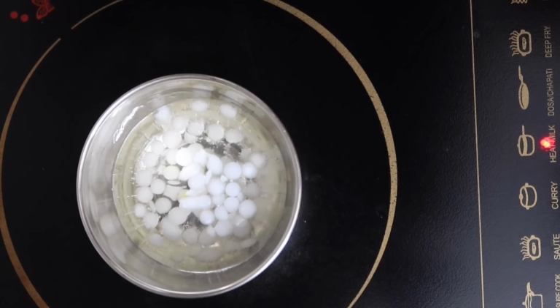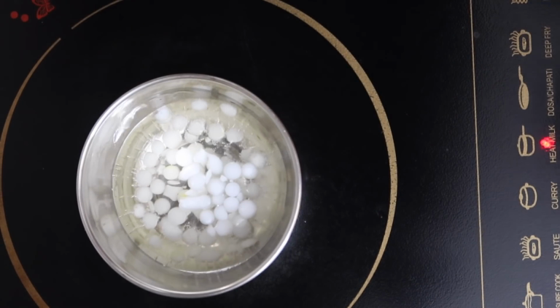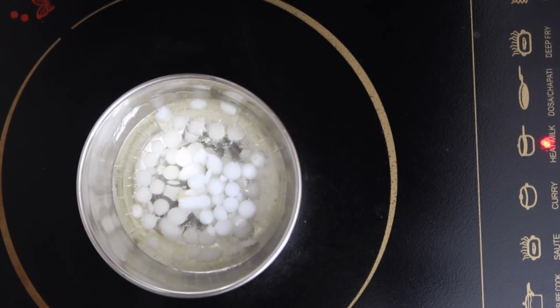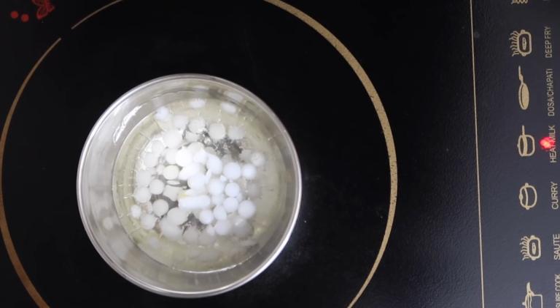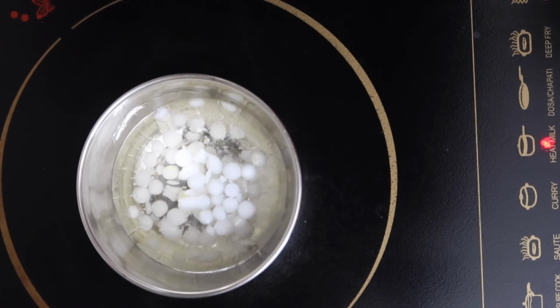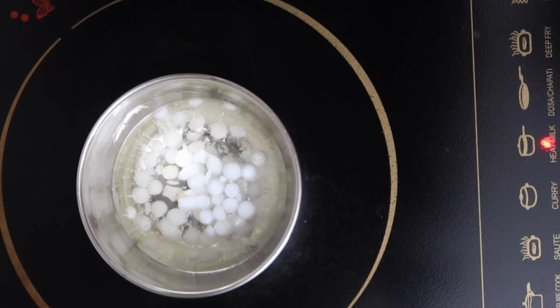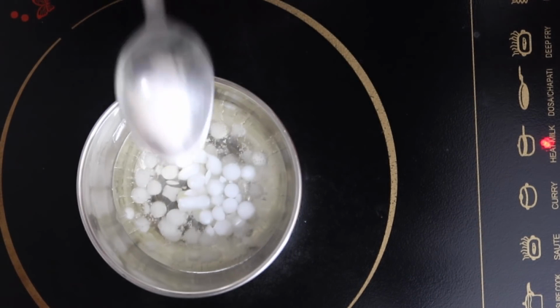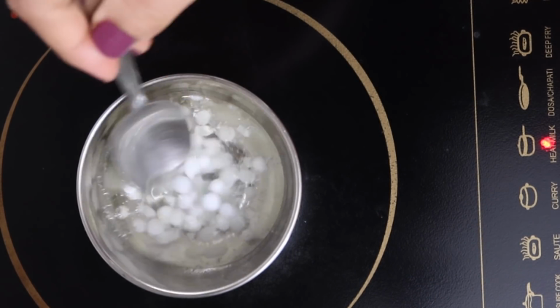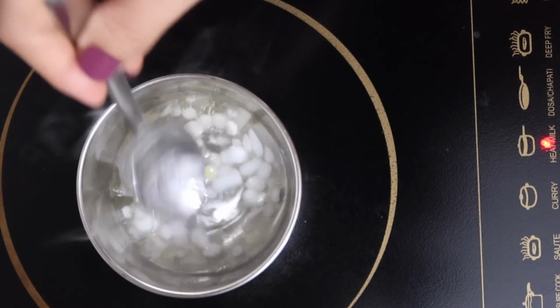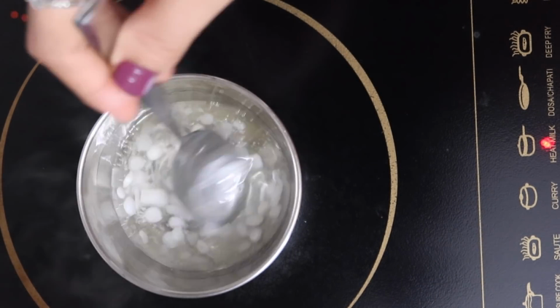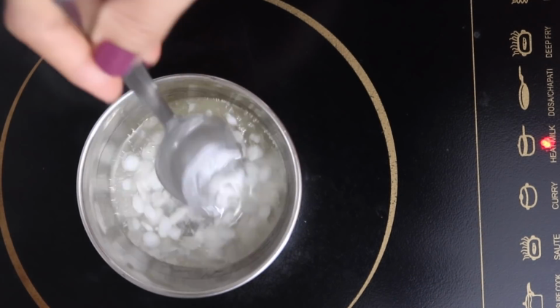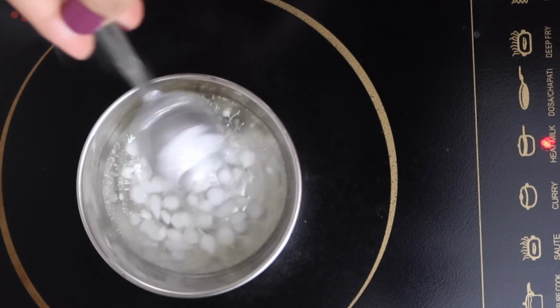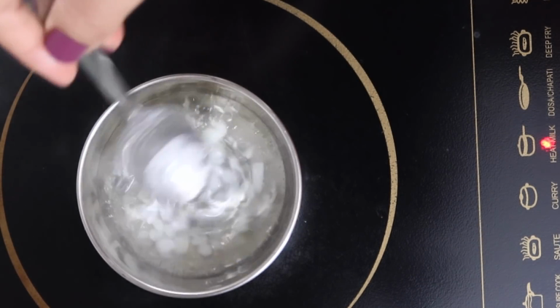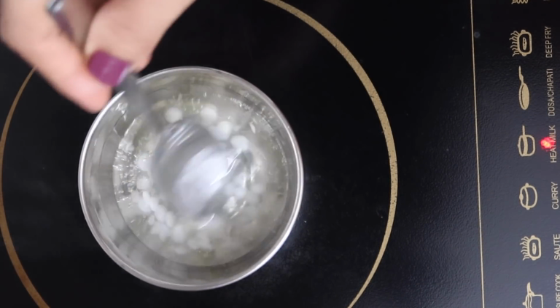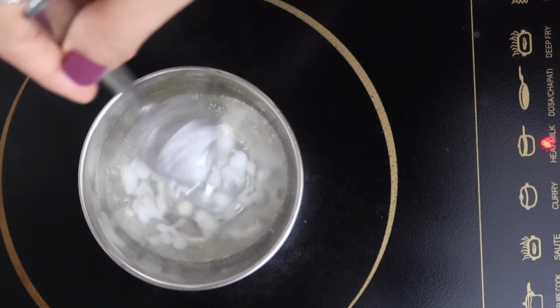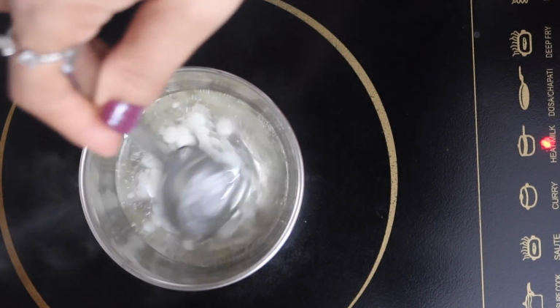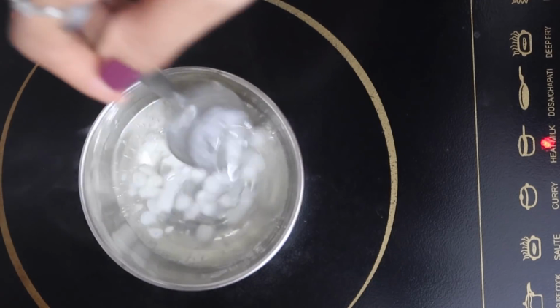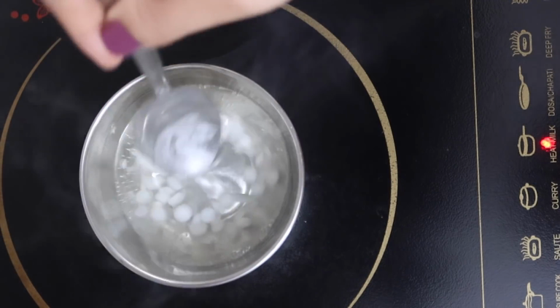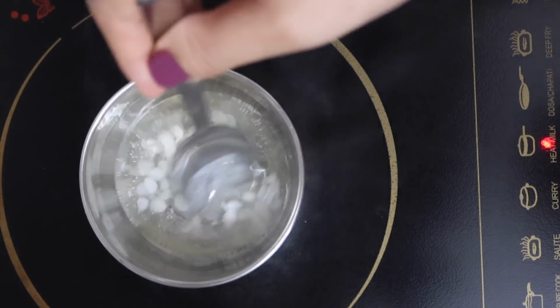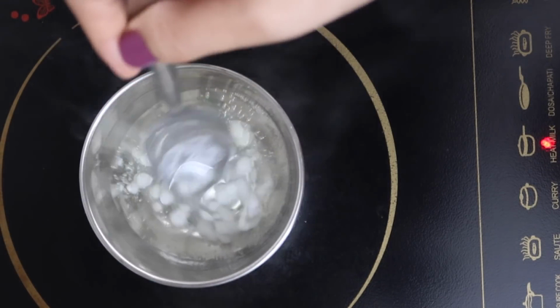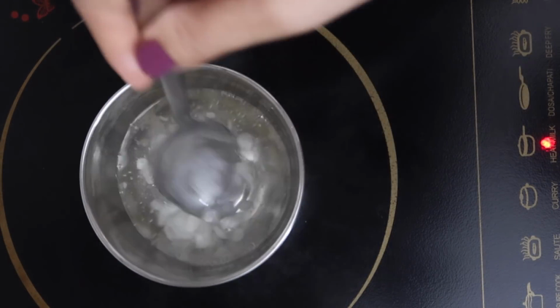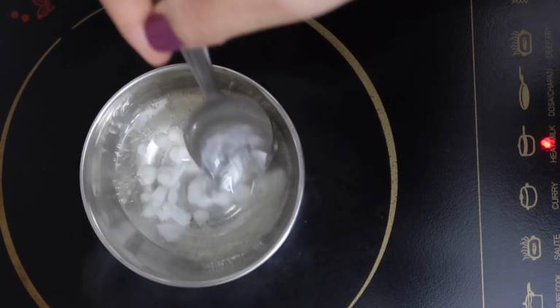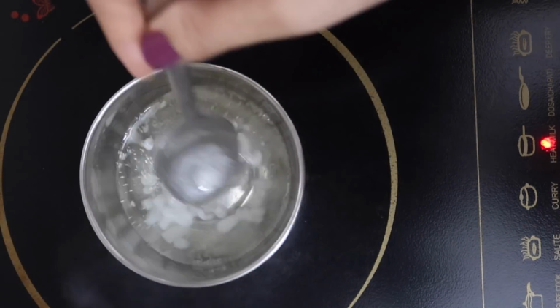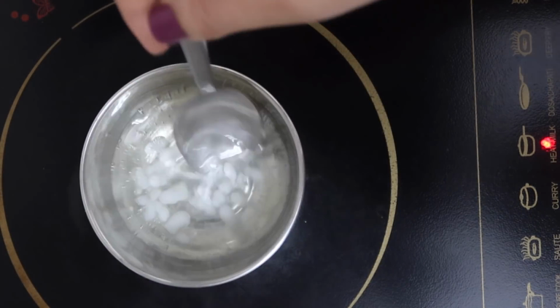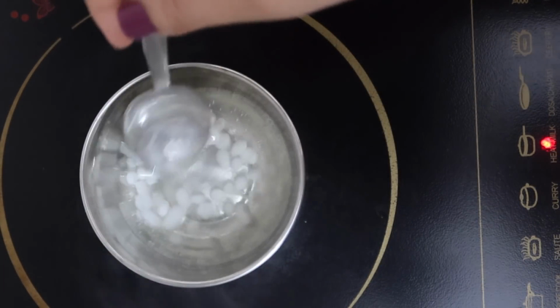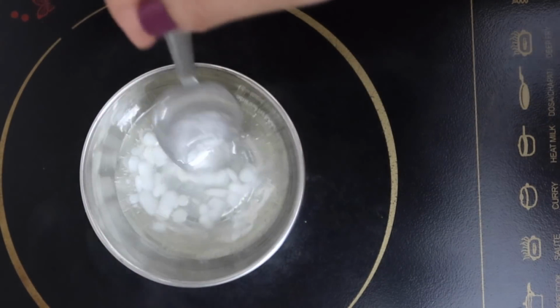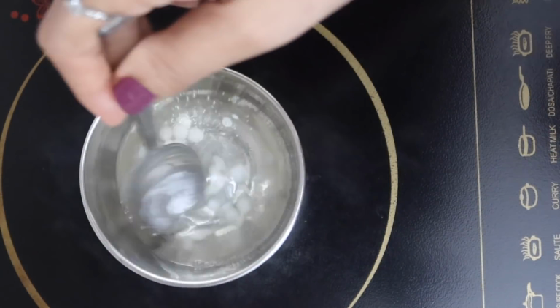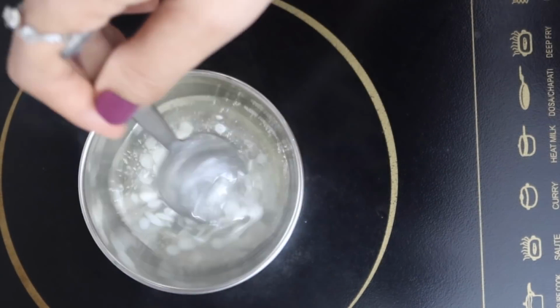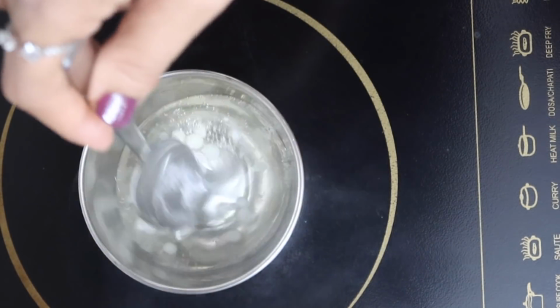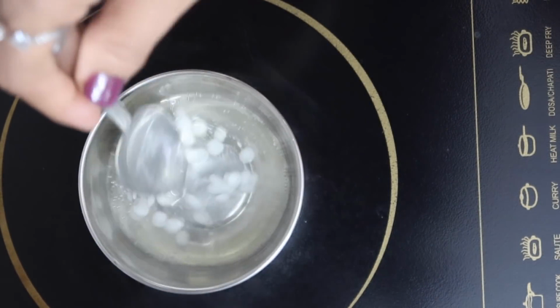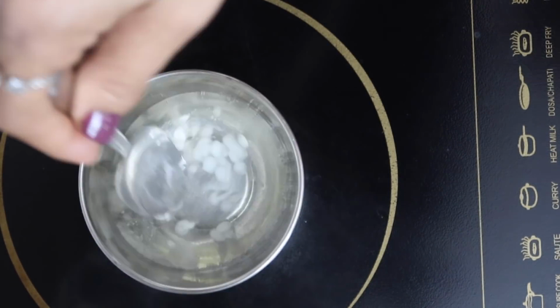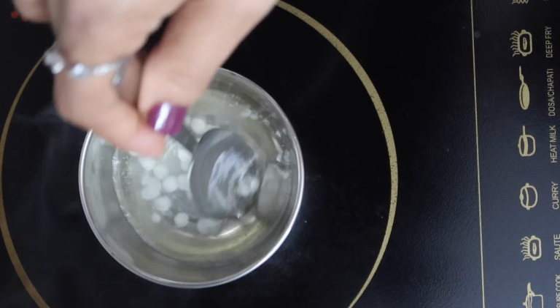Now we'll melt the emulsifying wax along with the oil. I'll use an induction cooktop to melt the emulsifying wax — you can also use a double boiler. I'll slightly heat the mixture for five seconds.